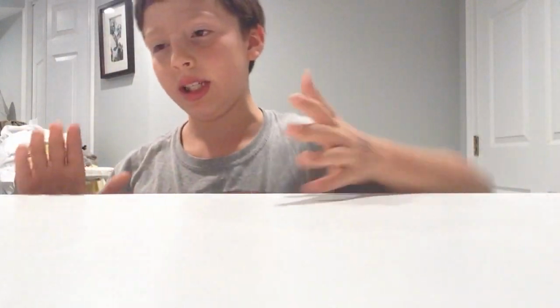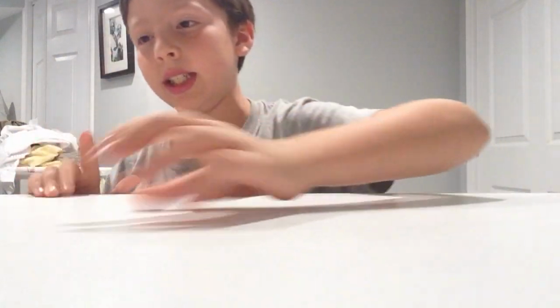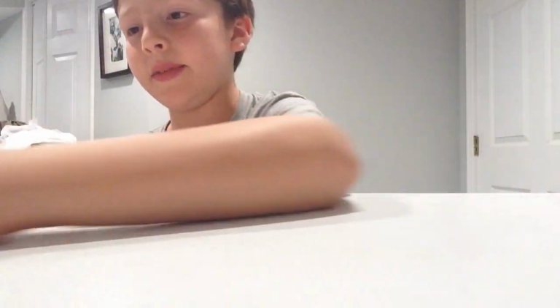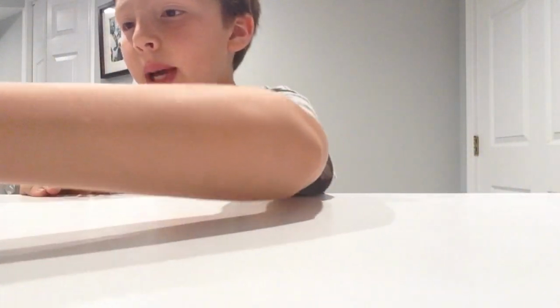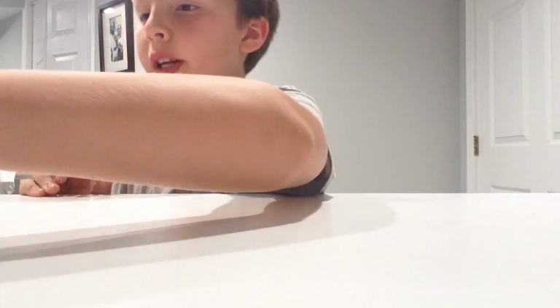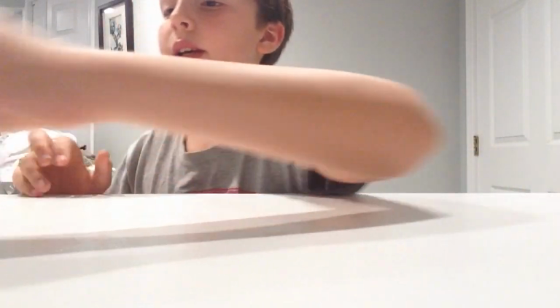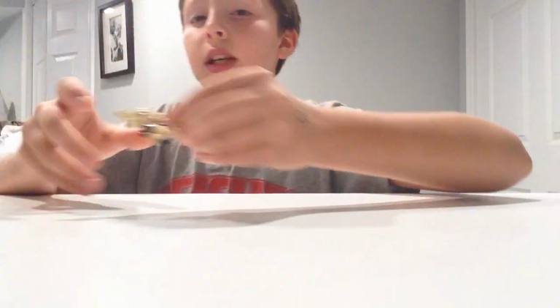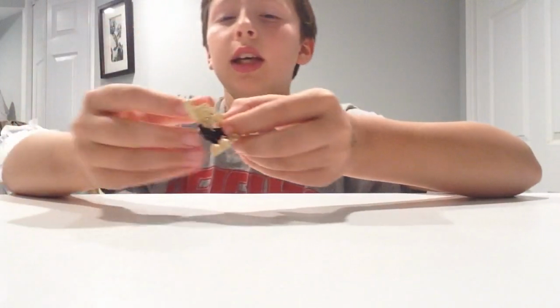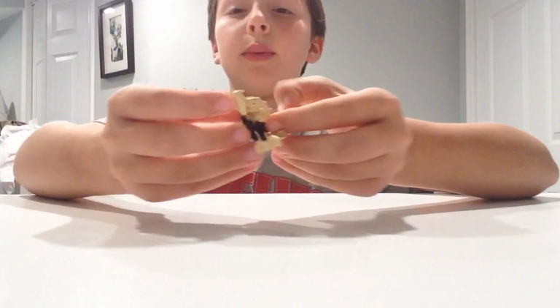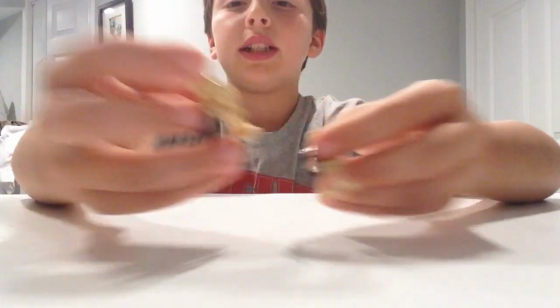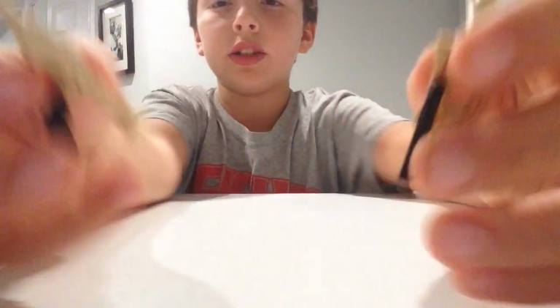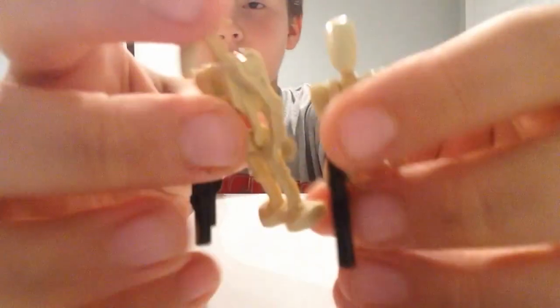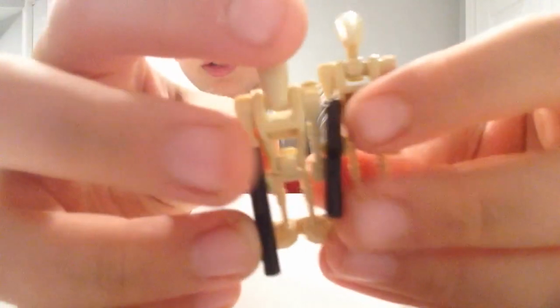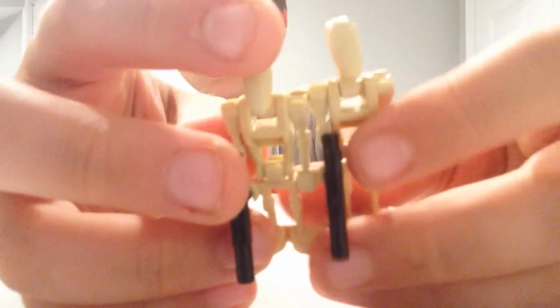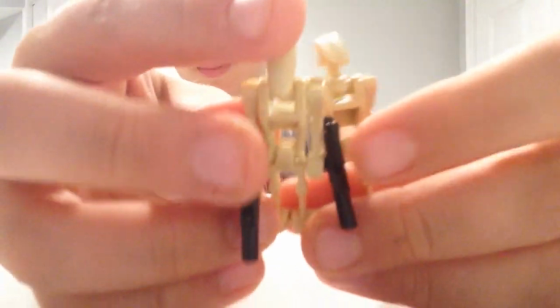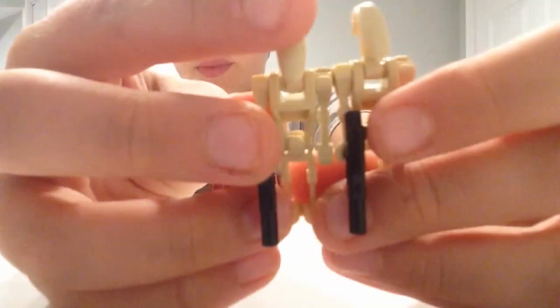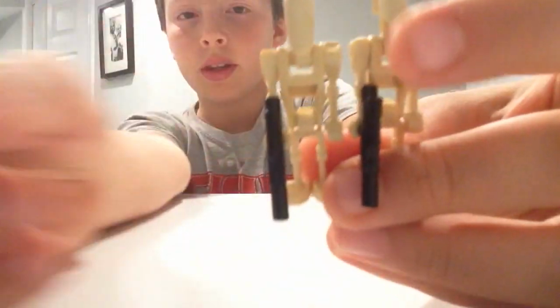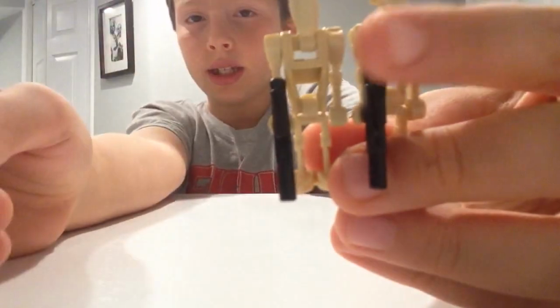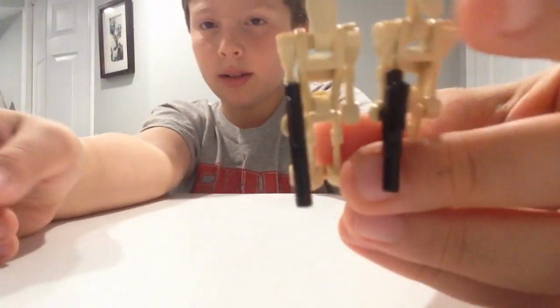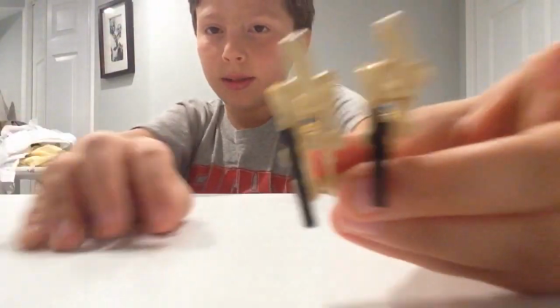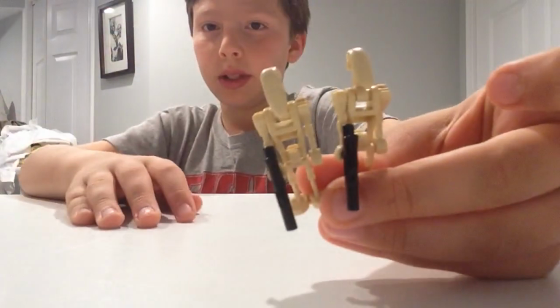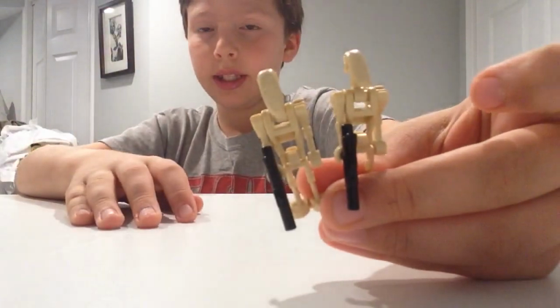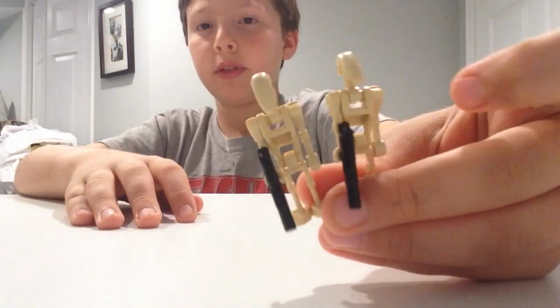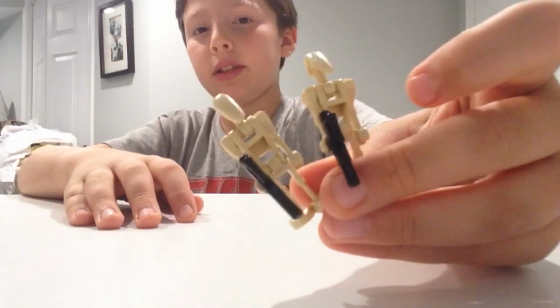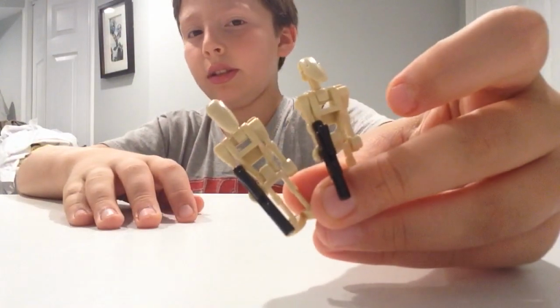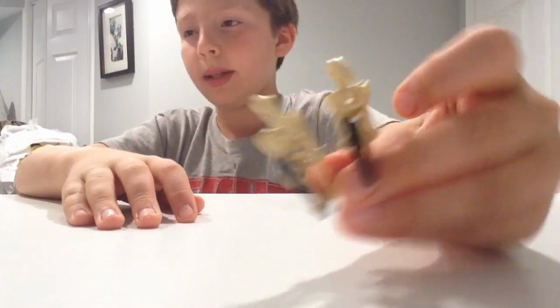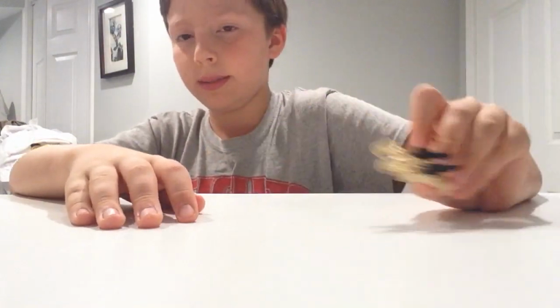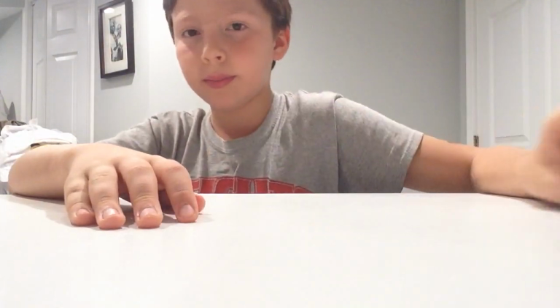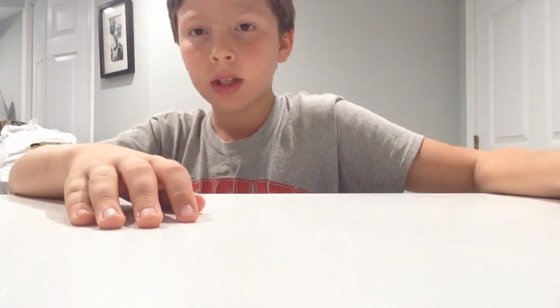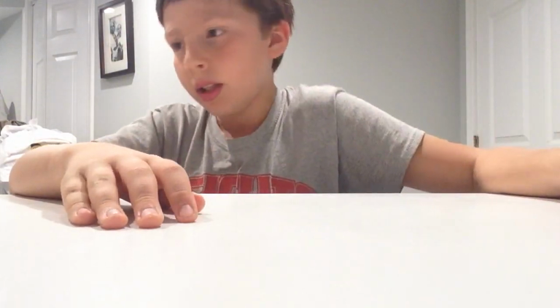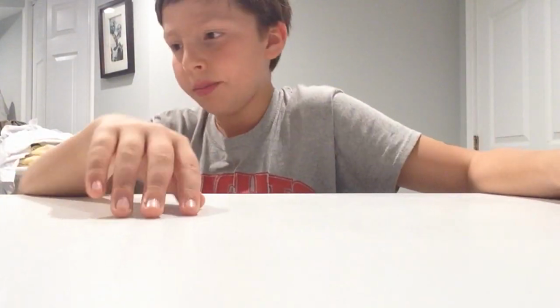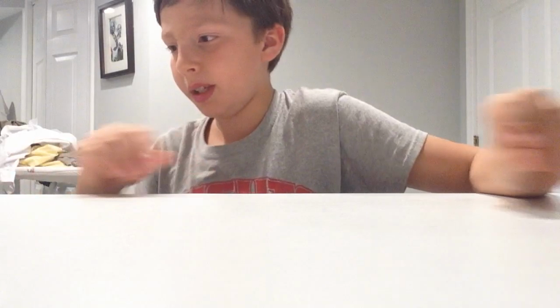And then we just got two battle droids. Nothing different about them.